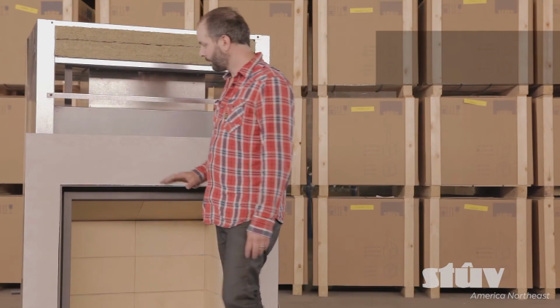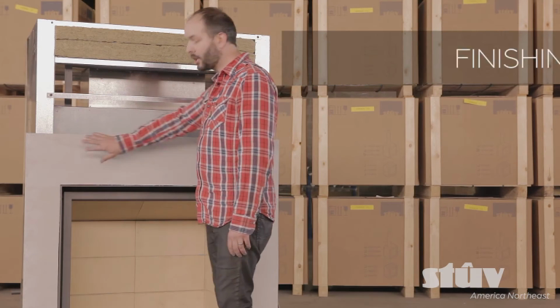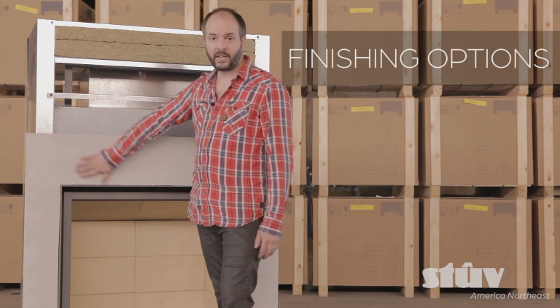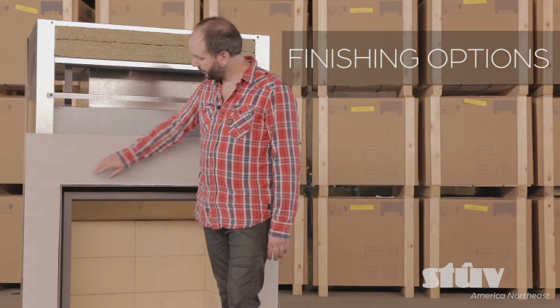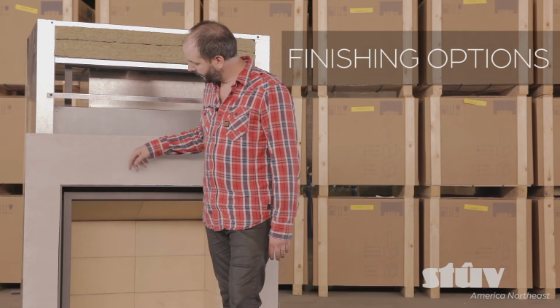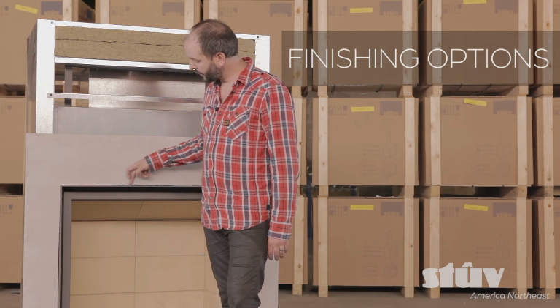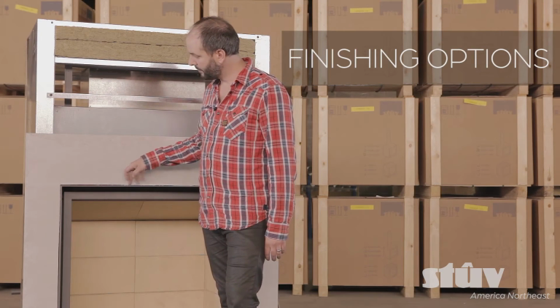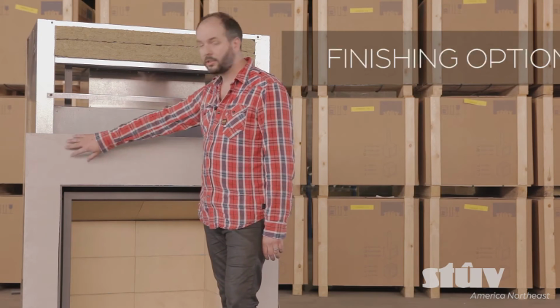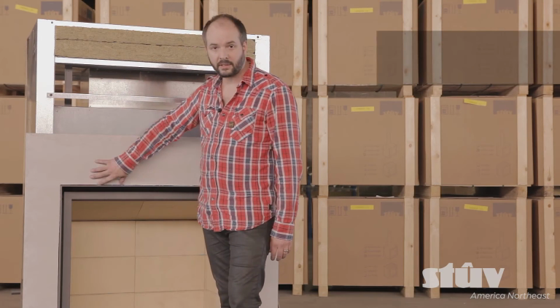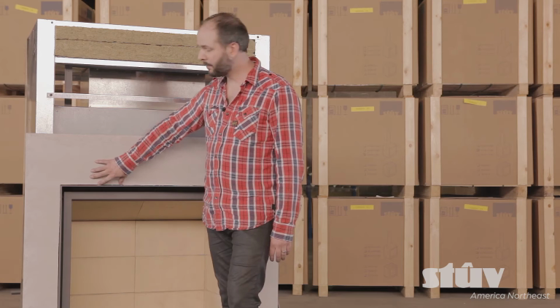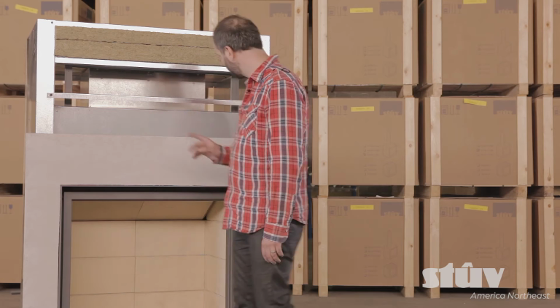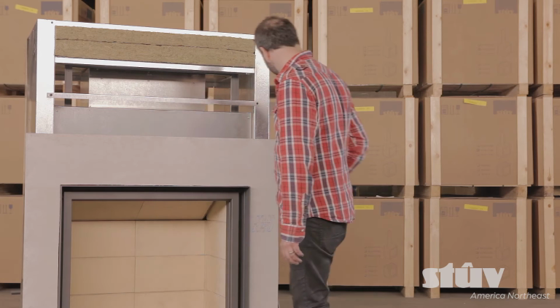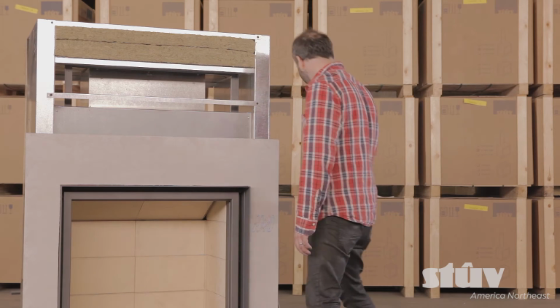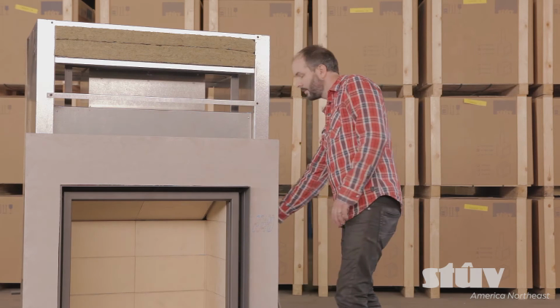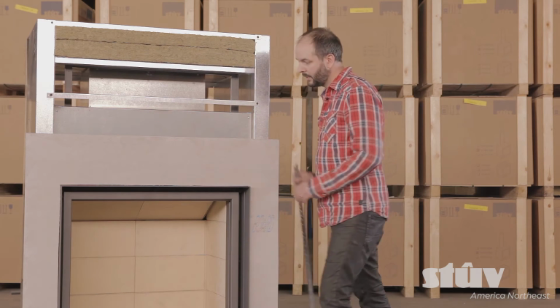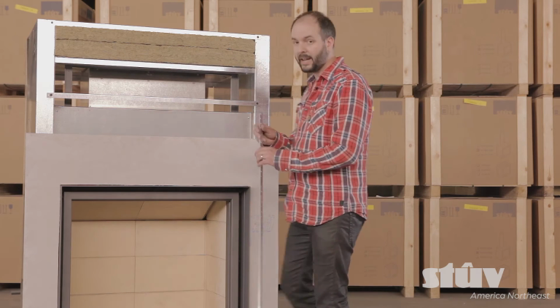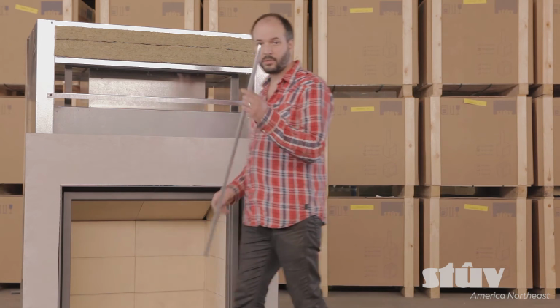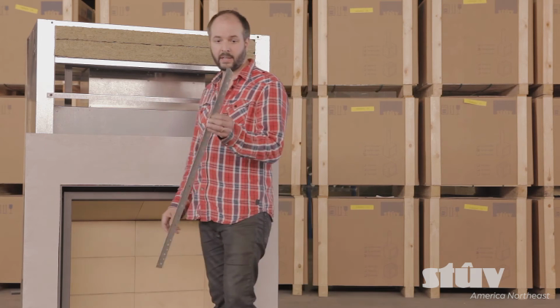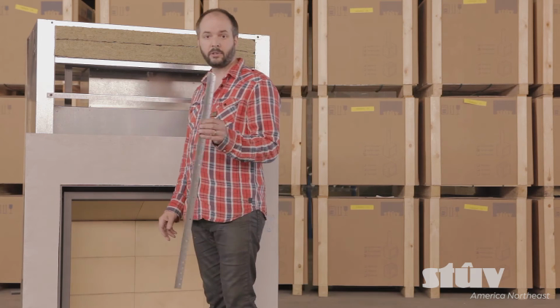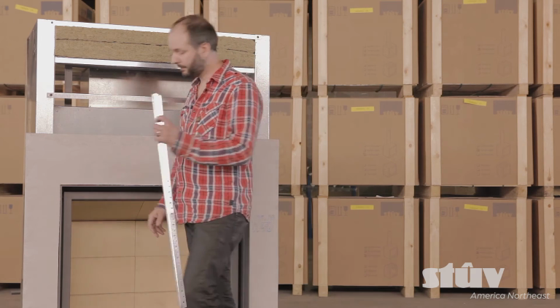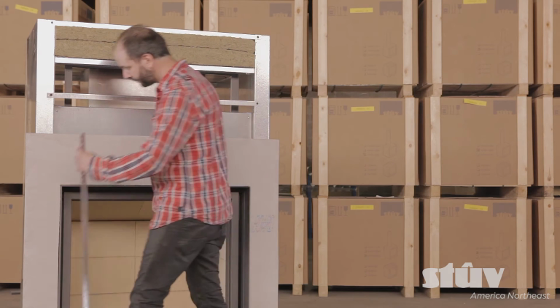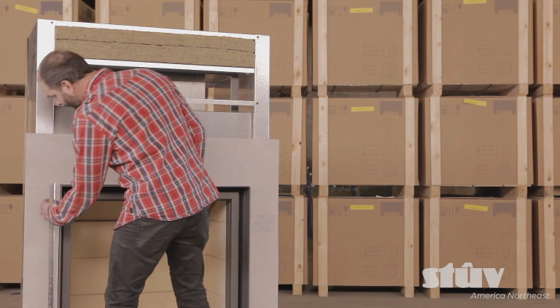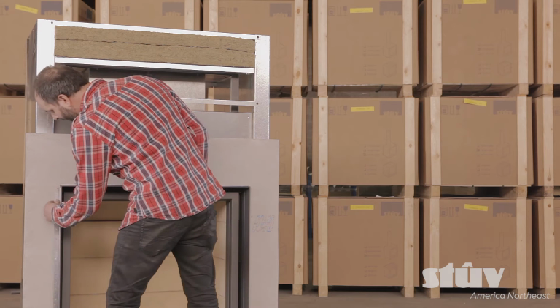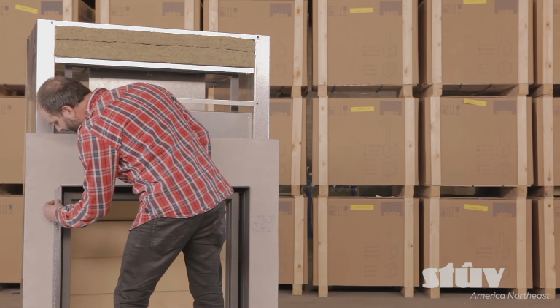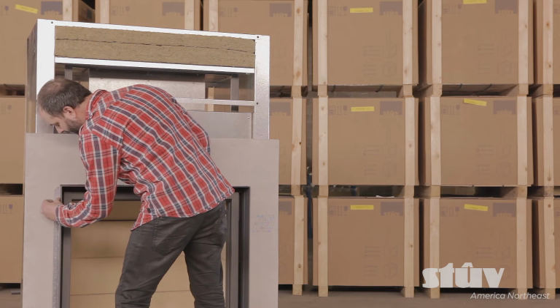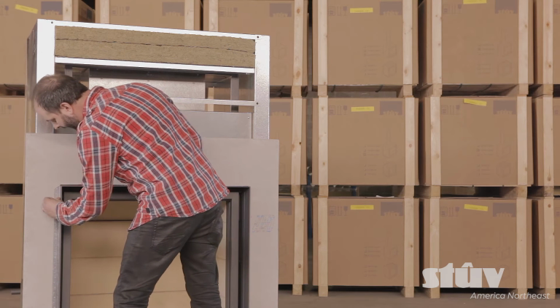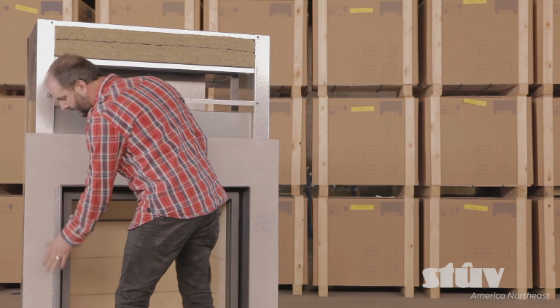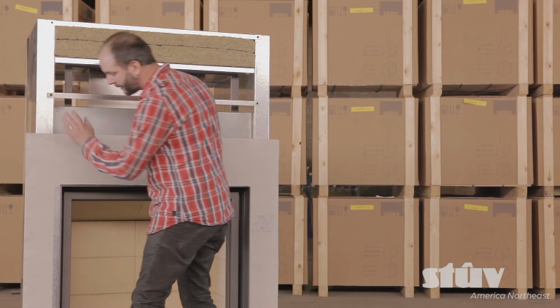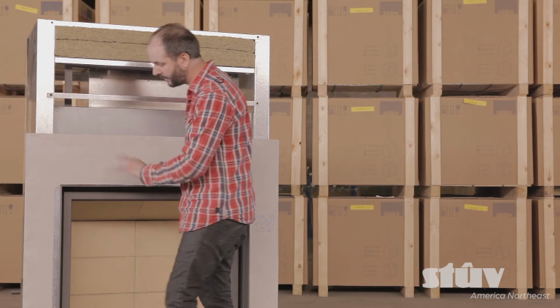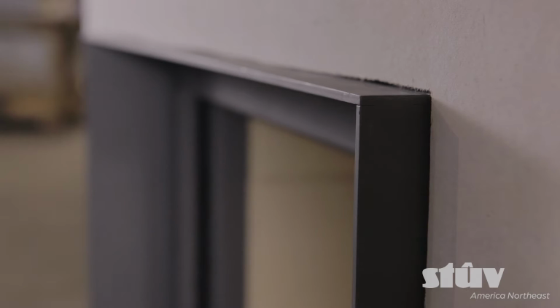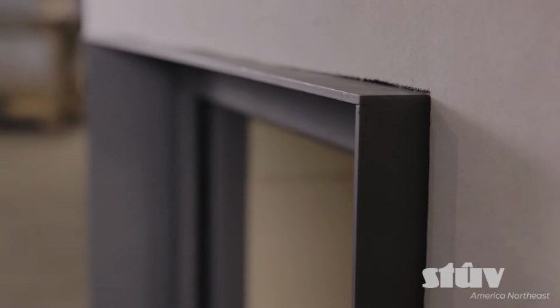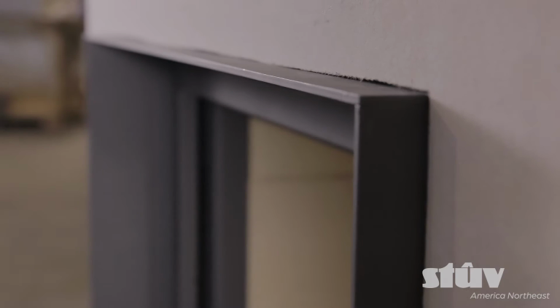You could finish the thin-edge frame just using a cement board, but this way you'll have to use this L trim. Come in like this, plaster it, it's done. It's a very nice finish.